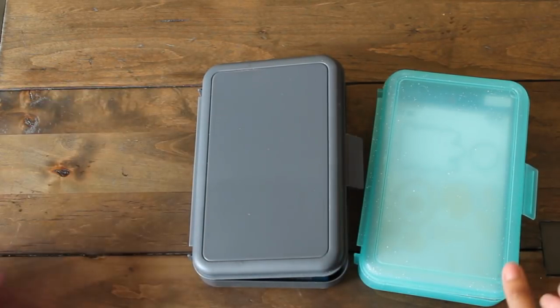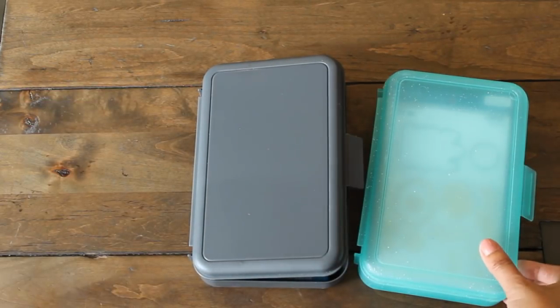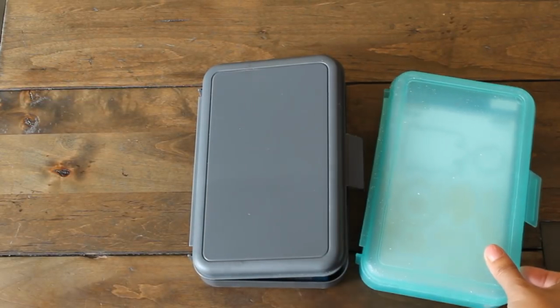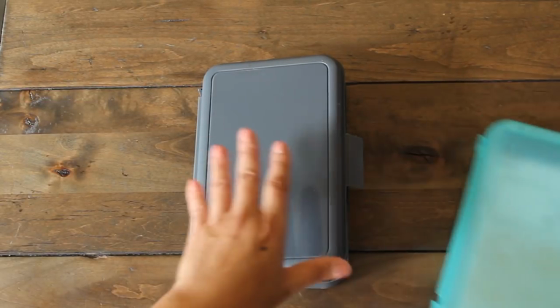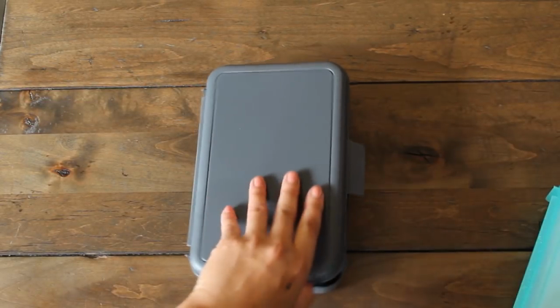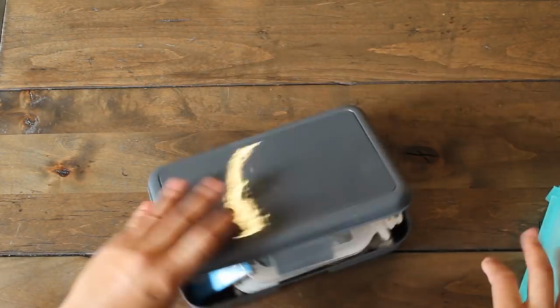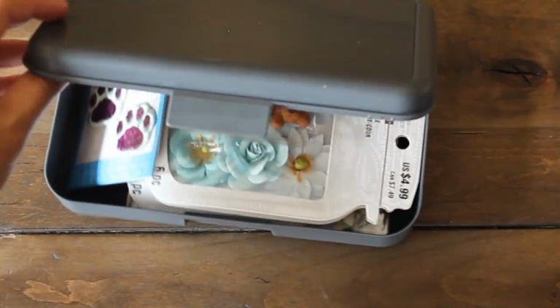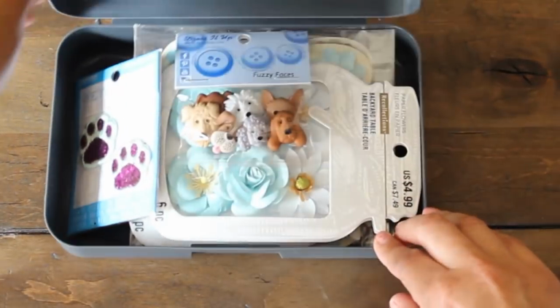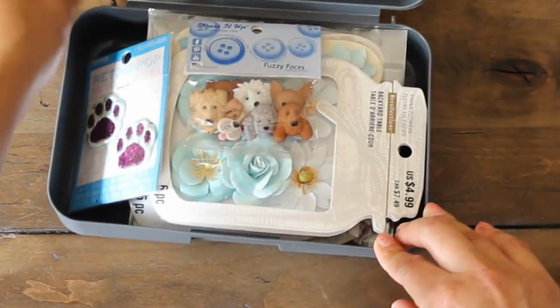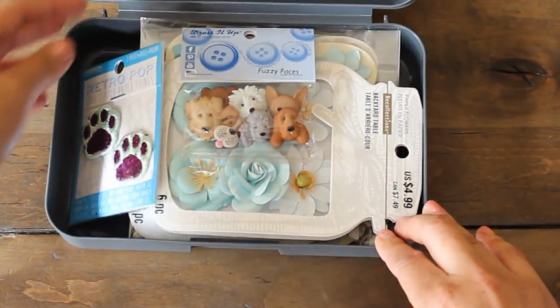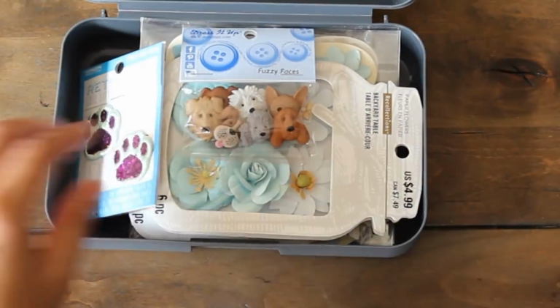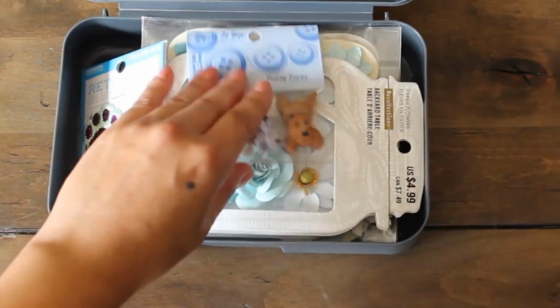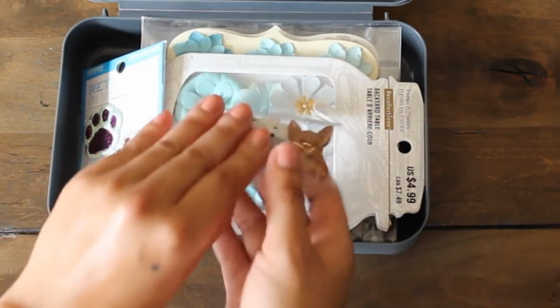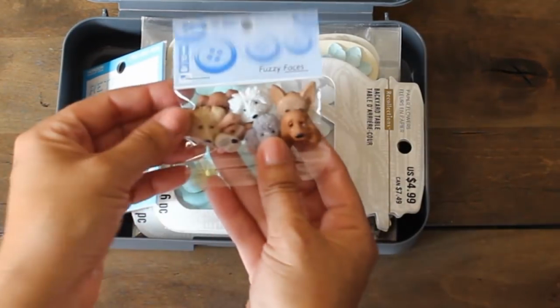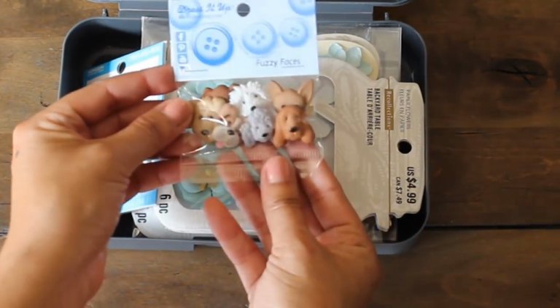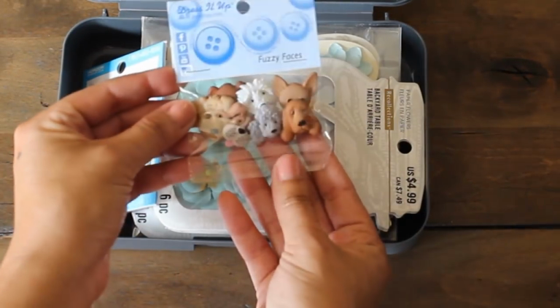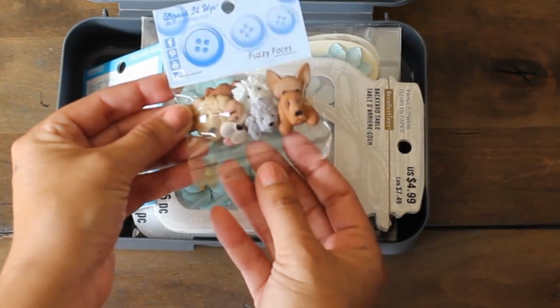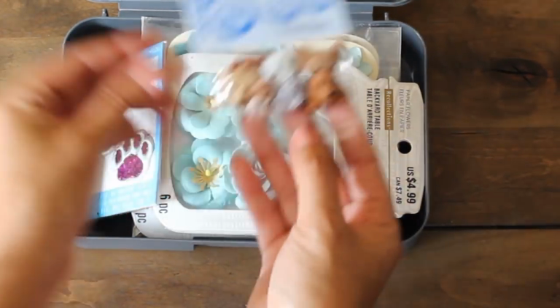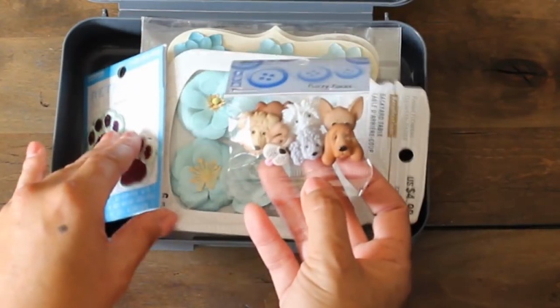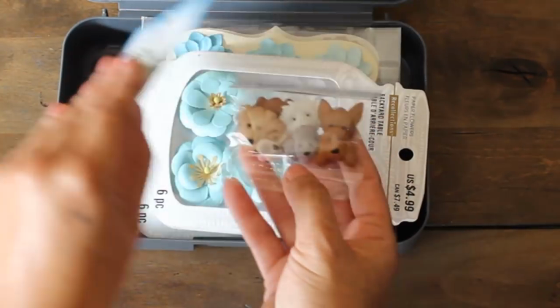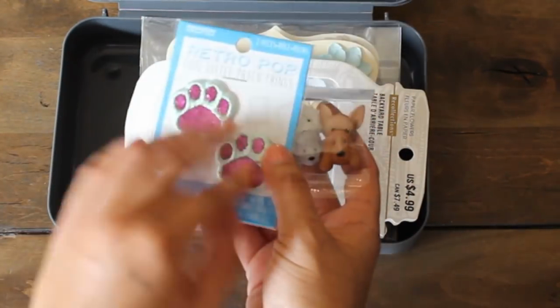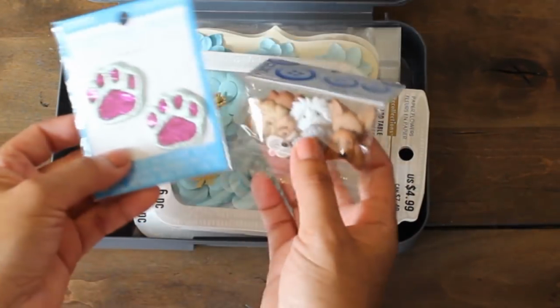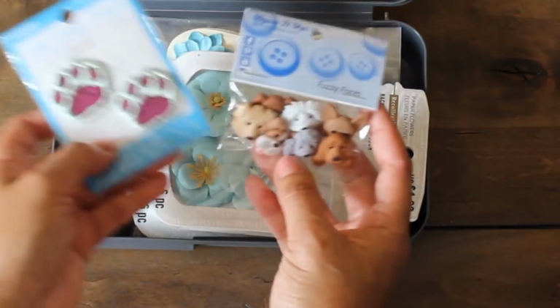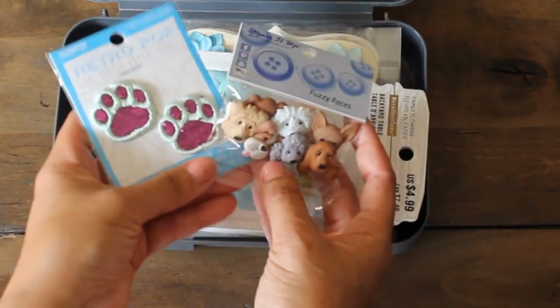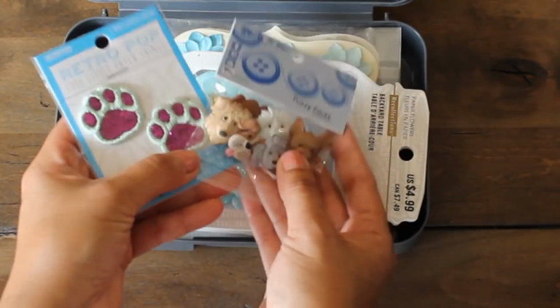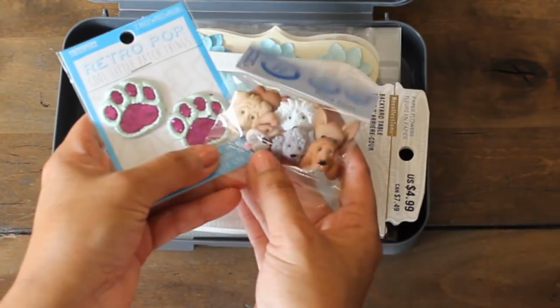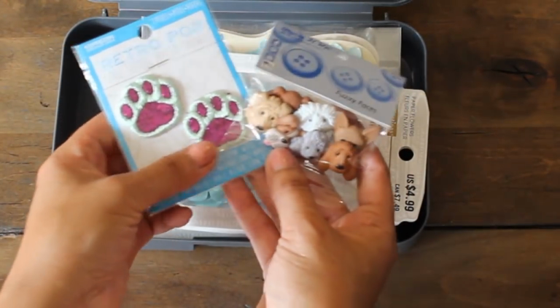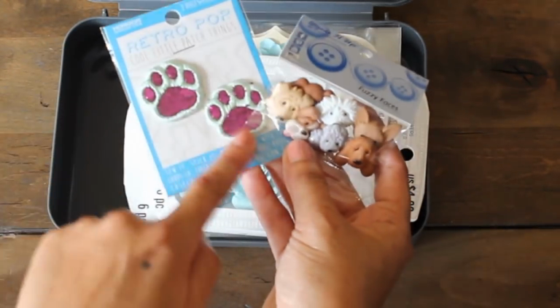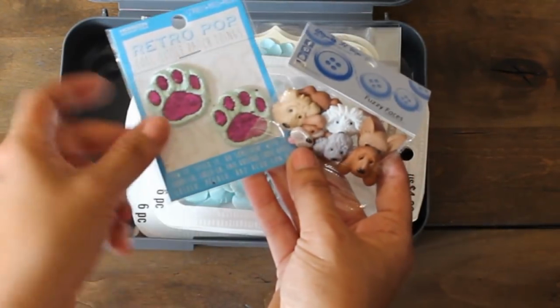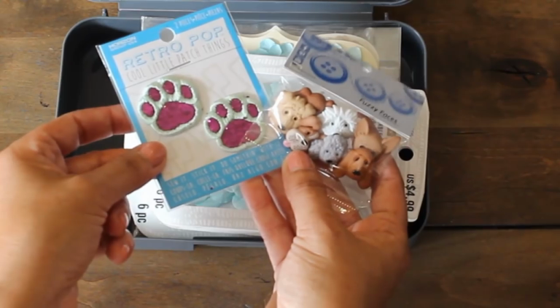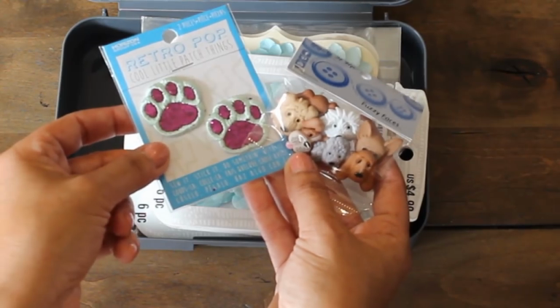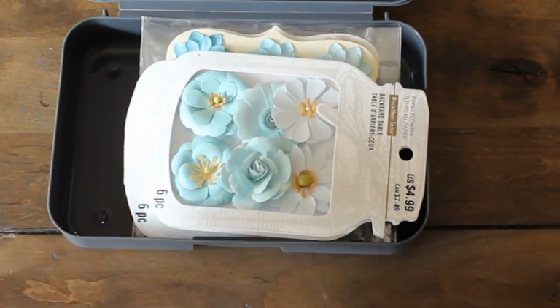Let's have a look in box number one and see what else I got. These are buttons actually from Hobby Lobby - I'm working on a cute little project with my daughter and she loves dogs. We also have some cute patches.